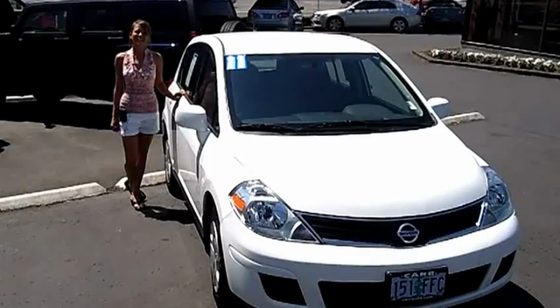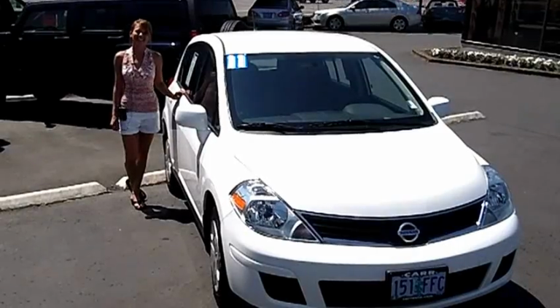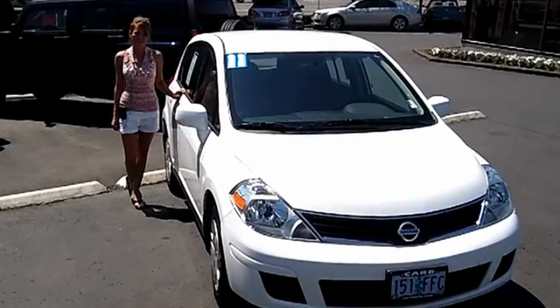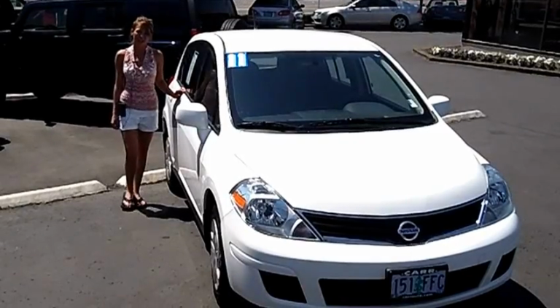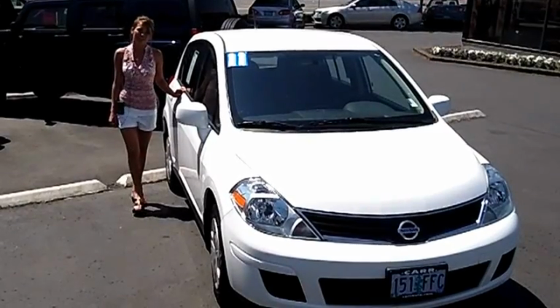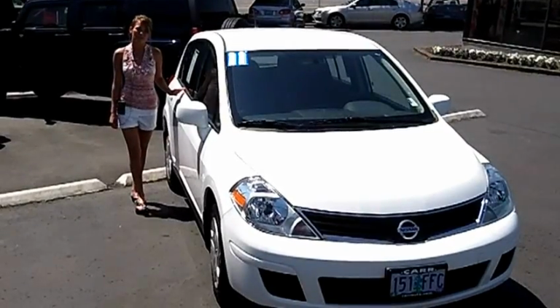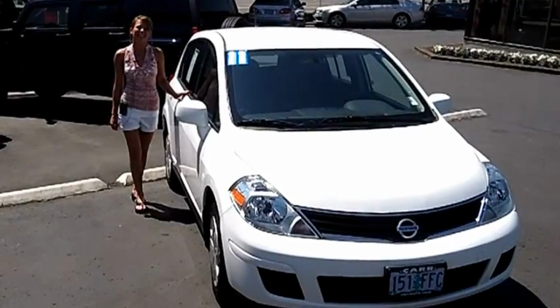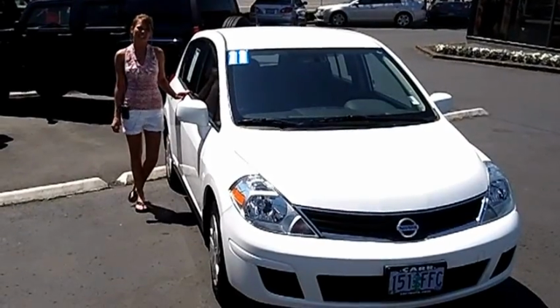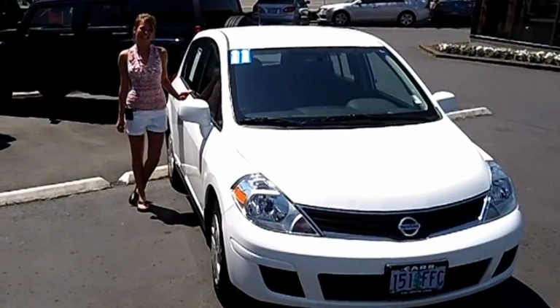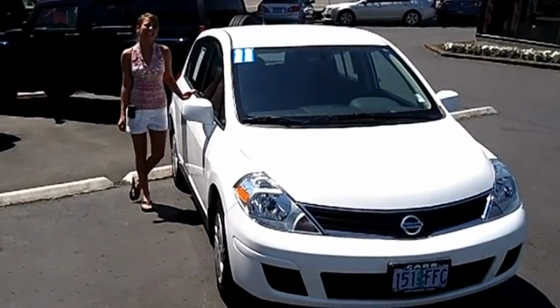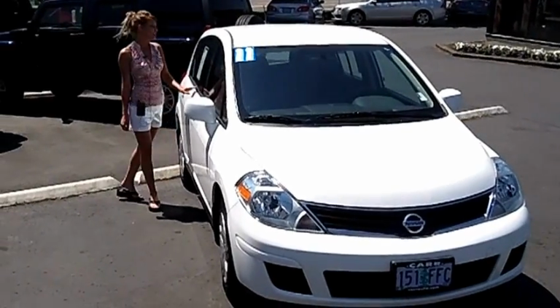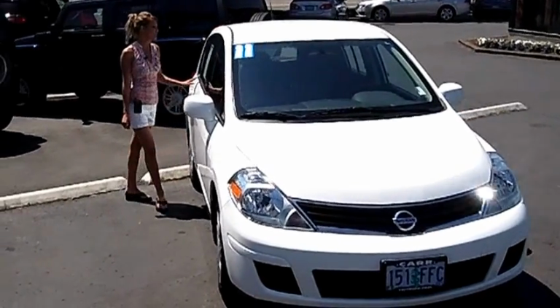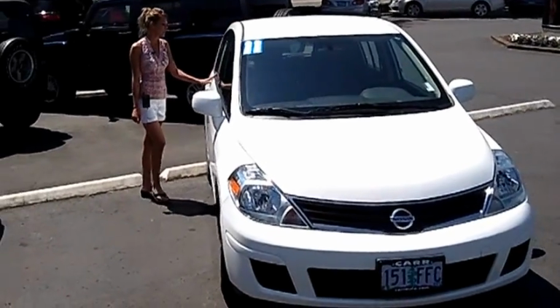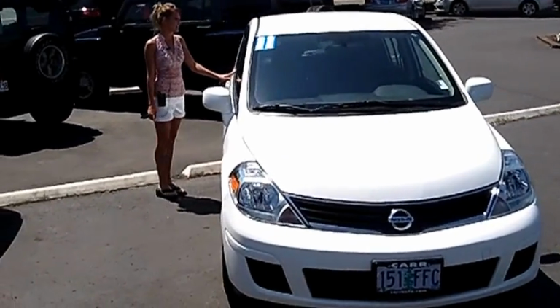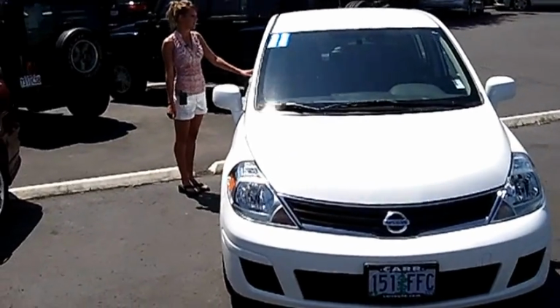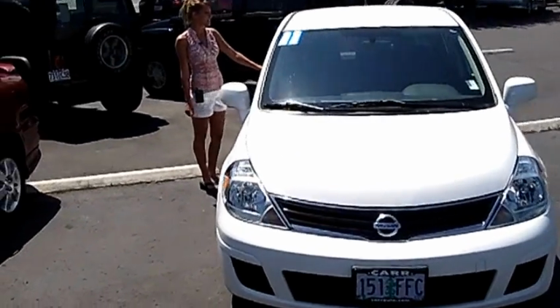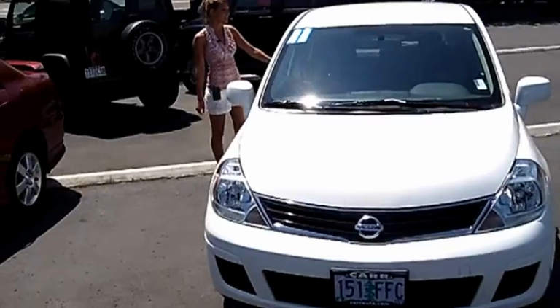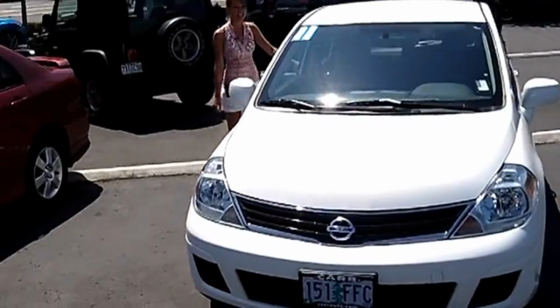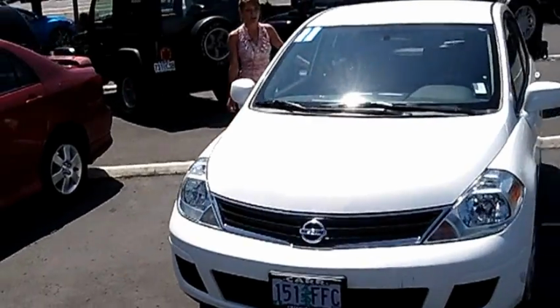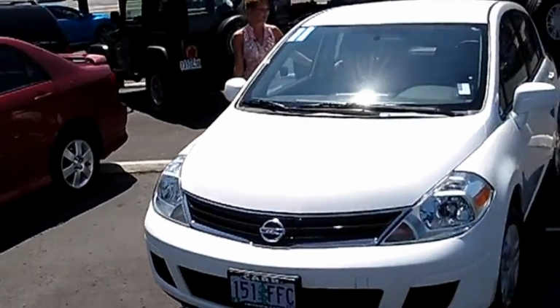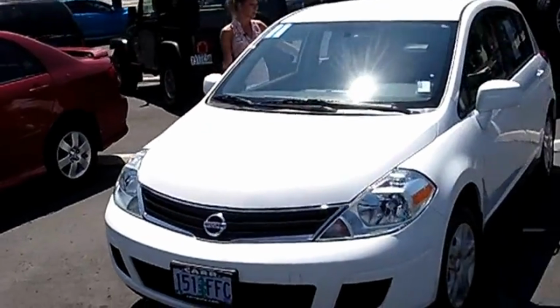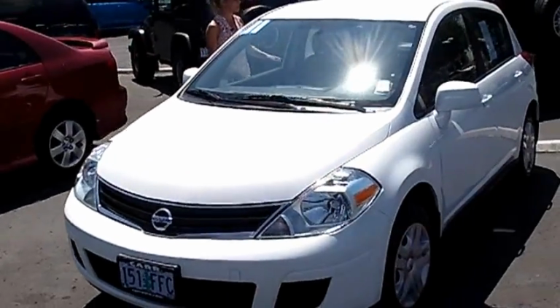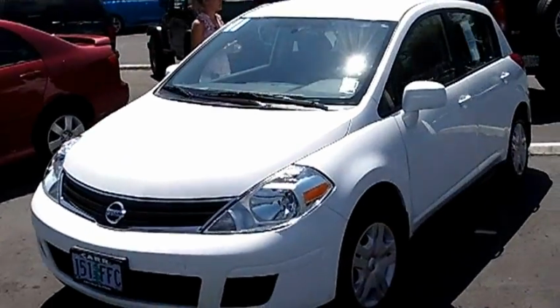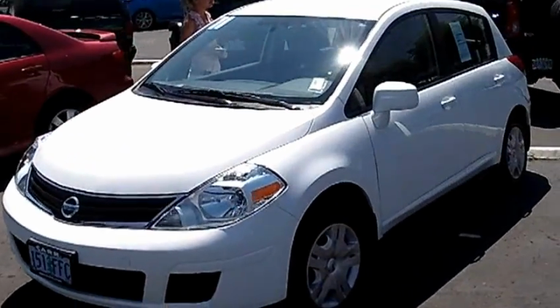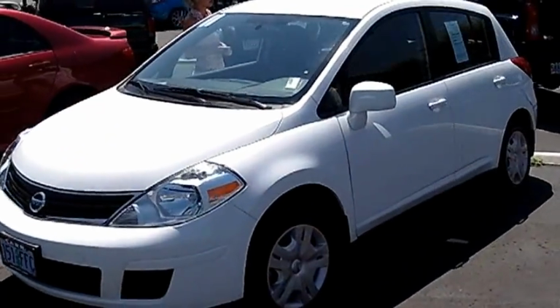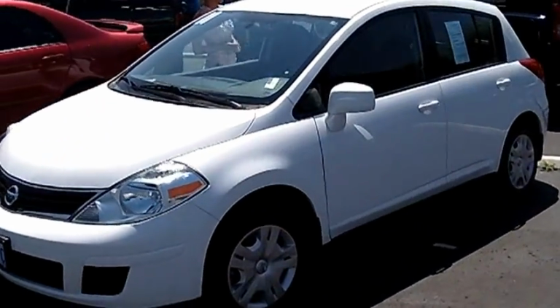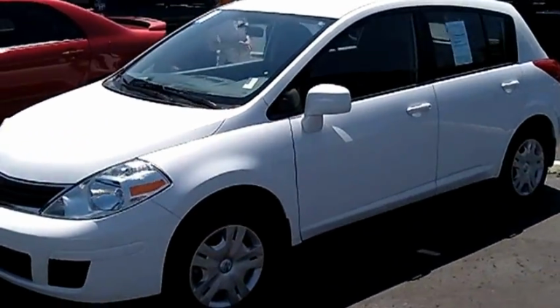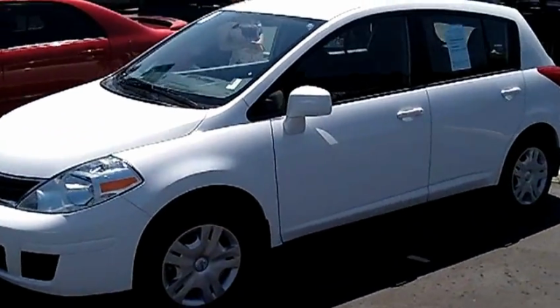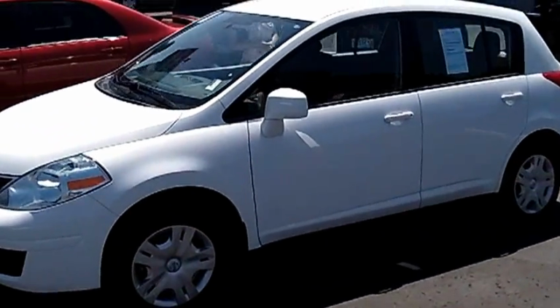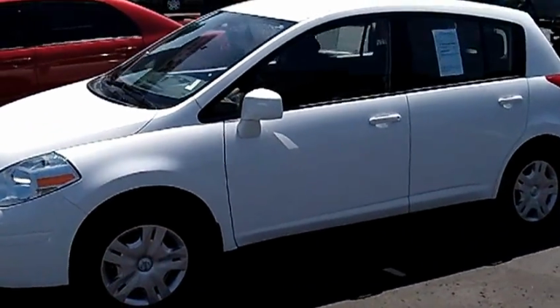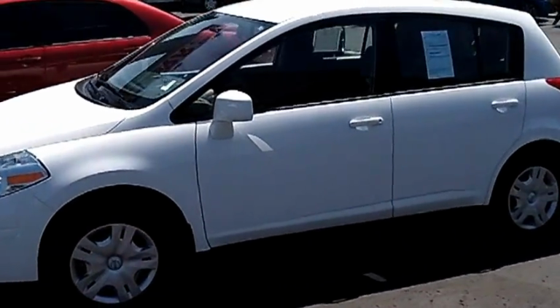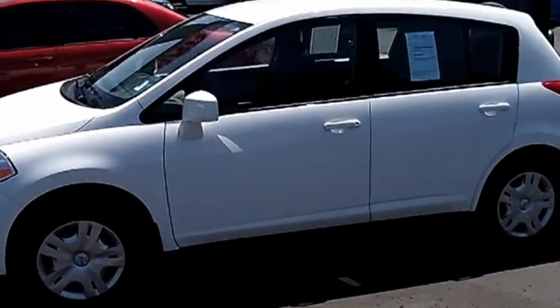Hi, this is Lacey. I'm here at Car Used Cars in Beaverton. Thanks for clicking on that link. This is your virtual tour of the 2011 Nissan Versa S hatchback. The stock number for this vehicle is WCP2514A.